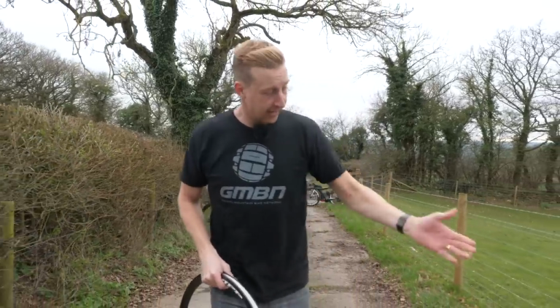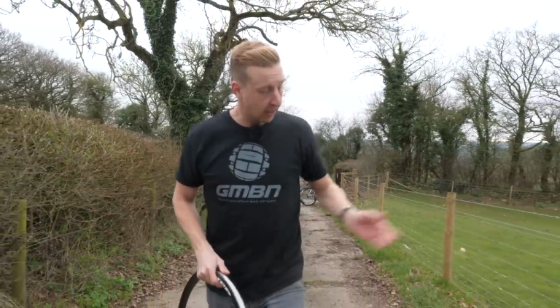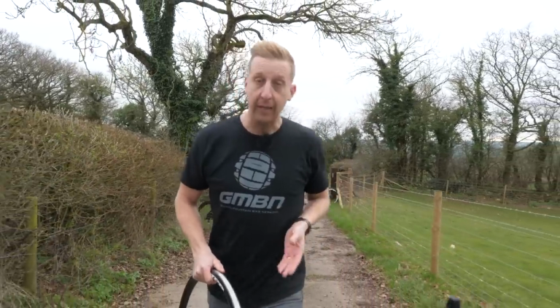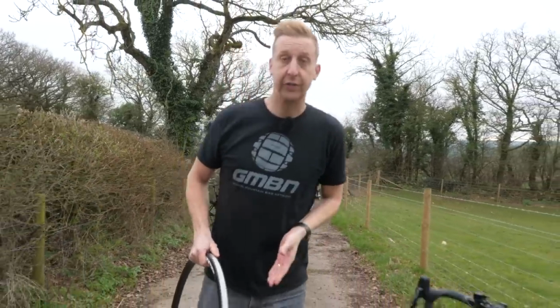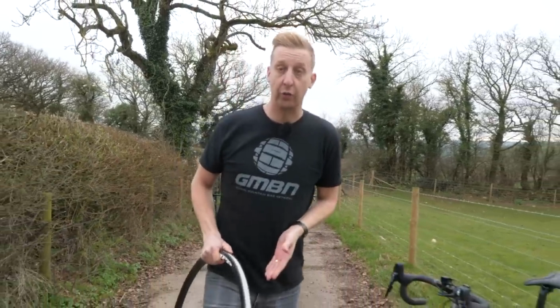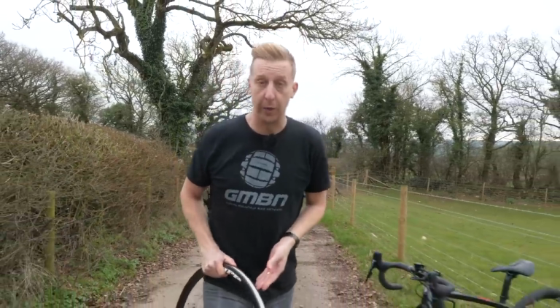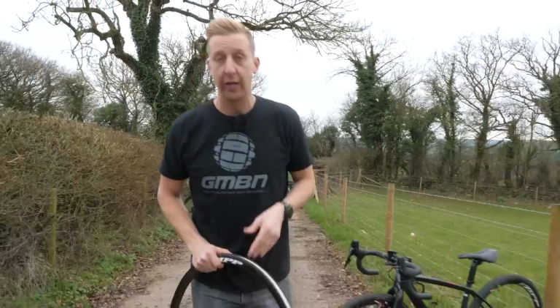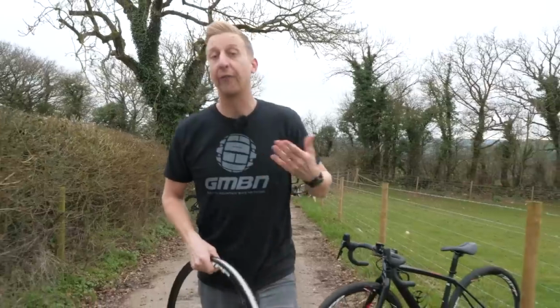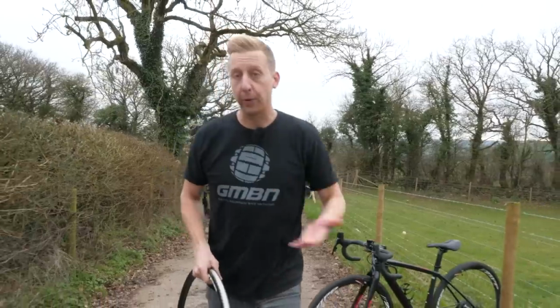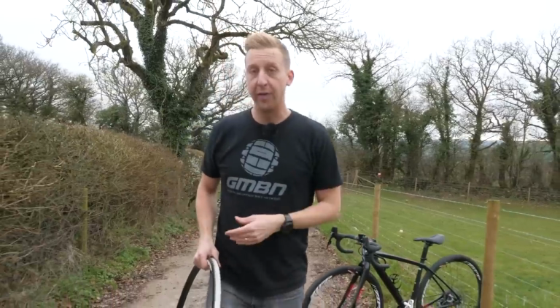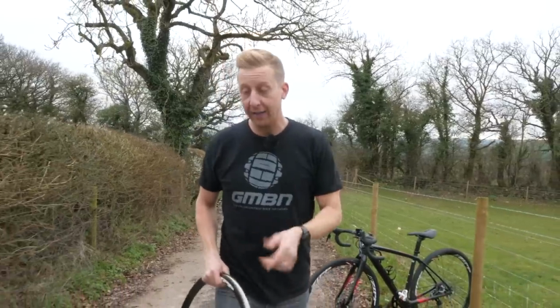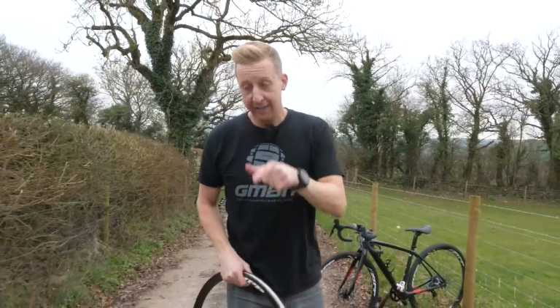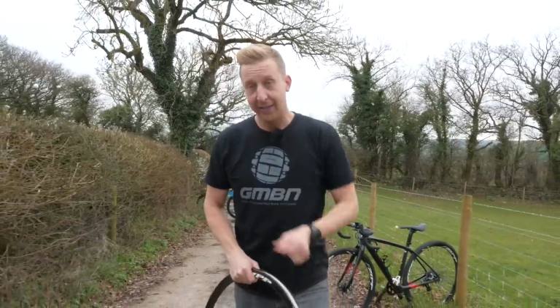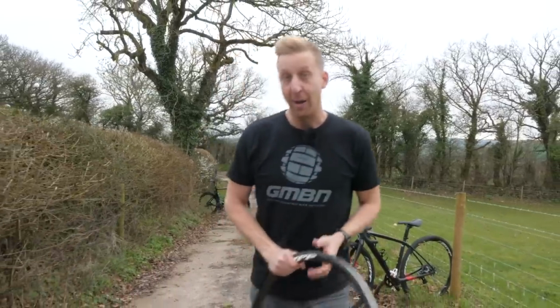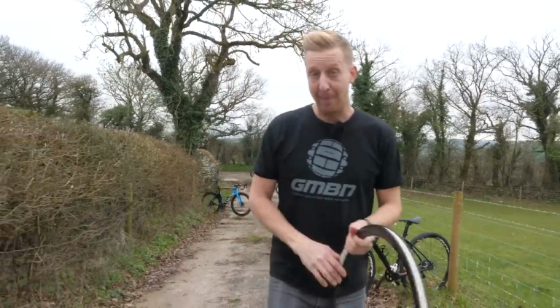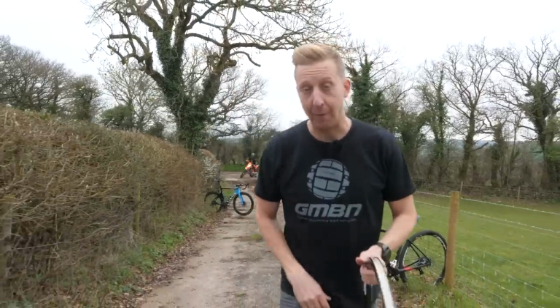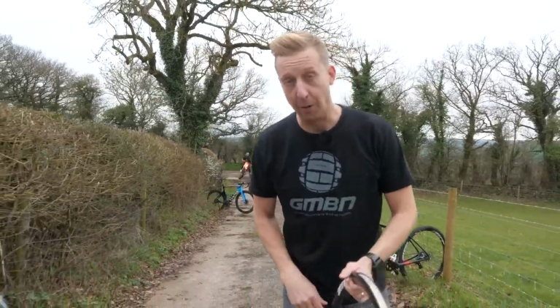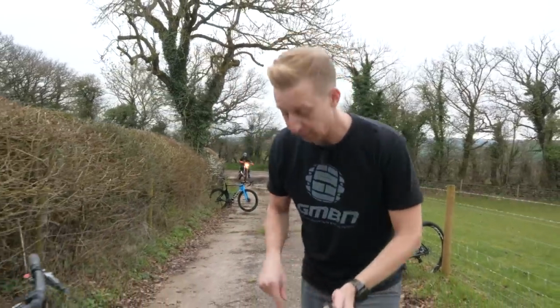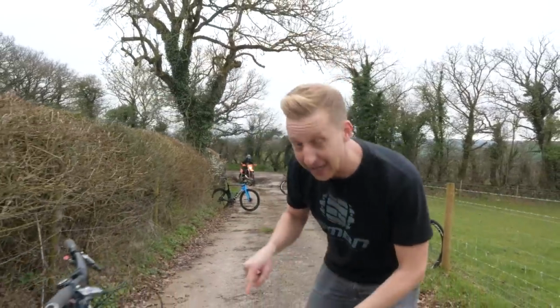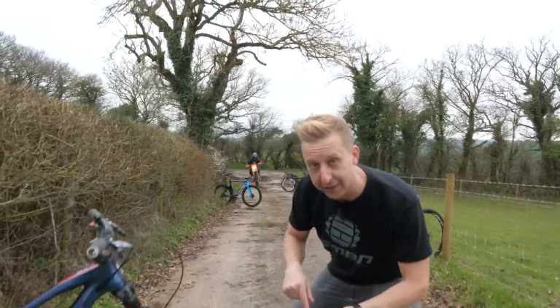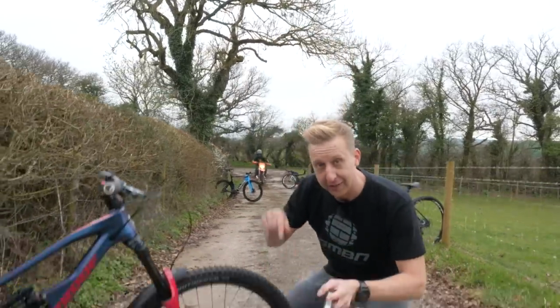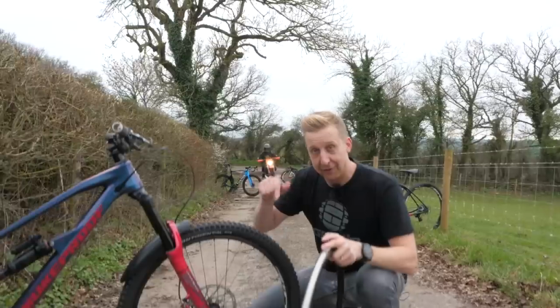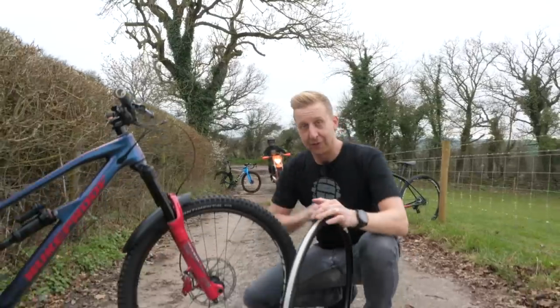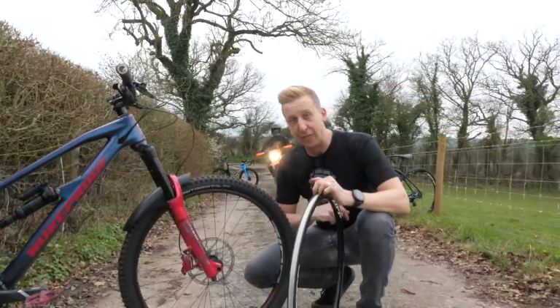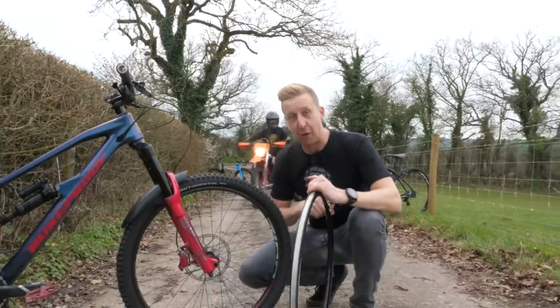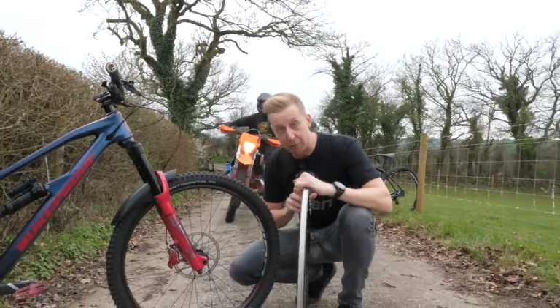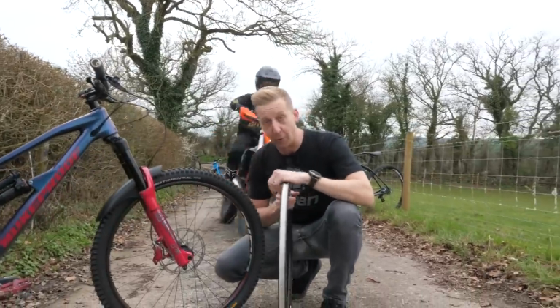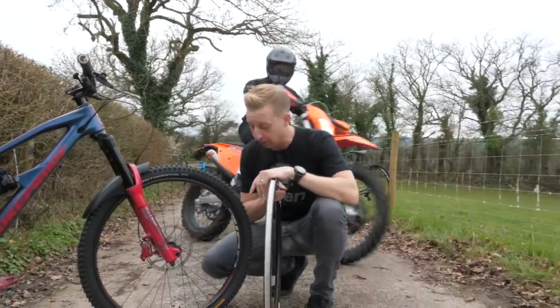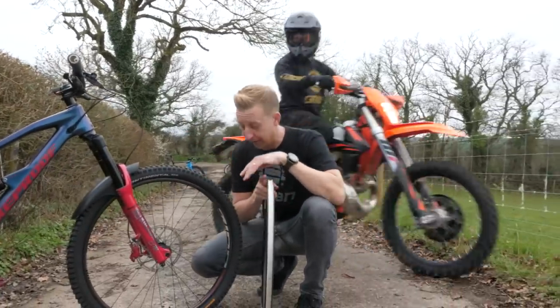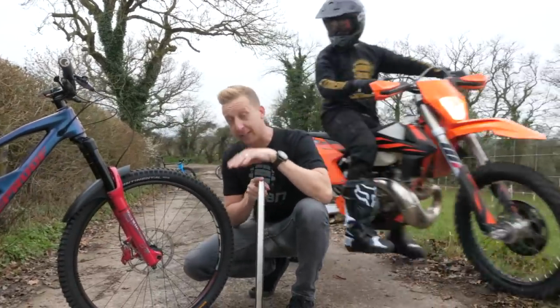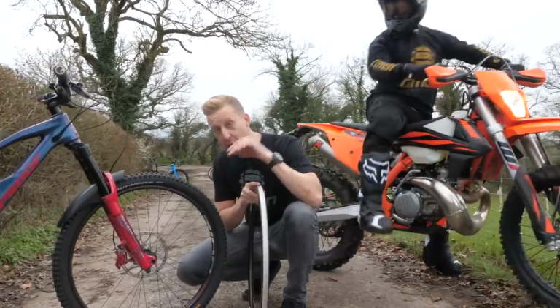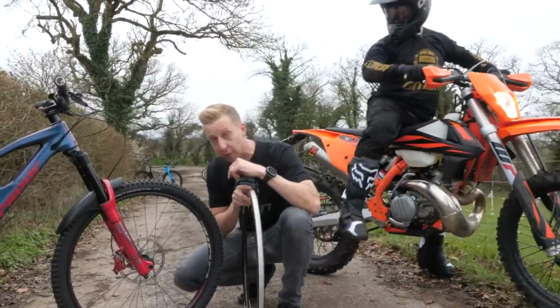Next up came the cyclocross wheels, and following on from there came the mountain bike wheels — with this, the 3-0 Moto wheel. And this is a really, really...